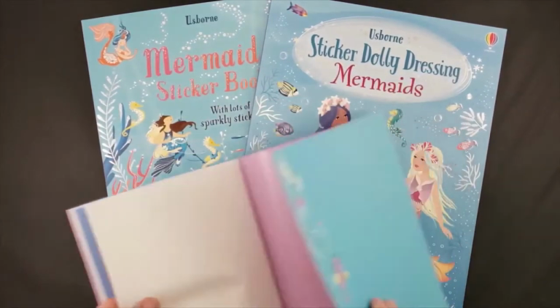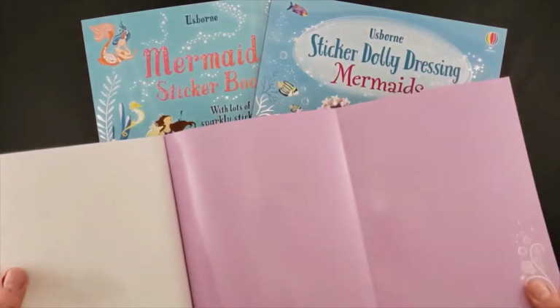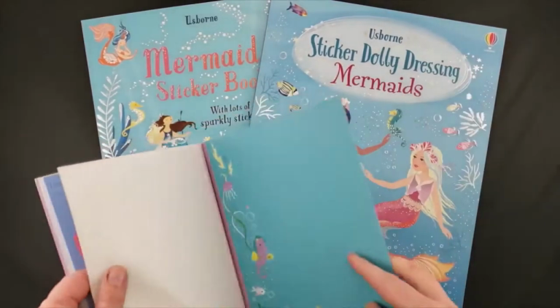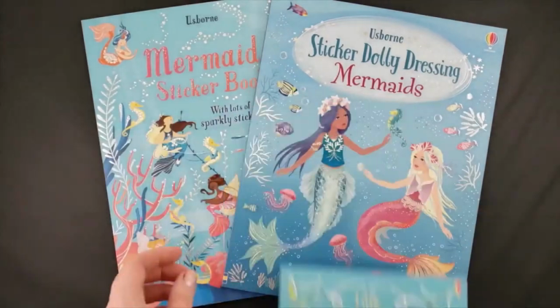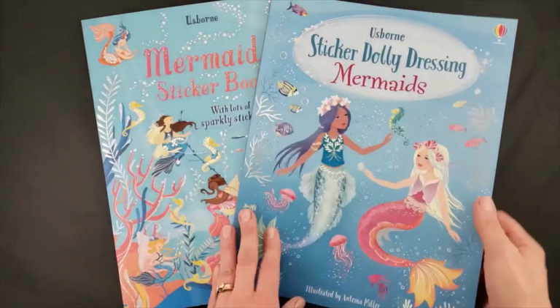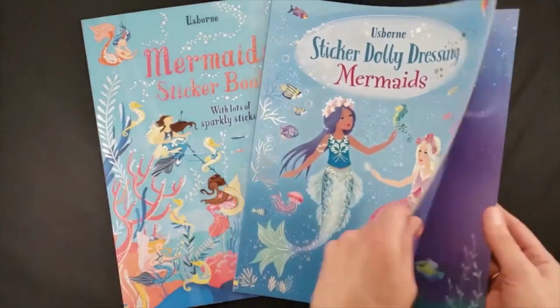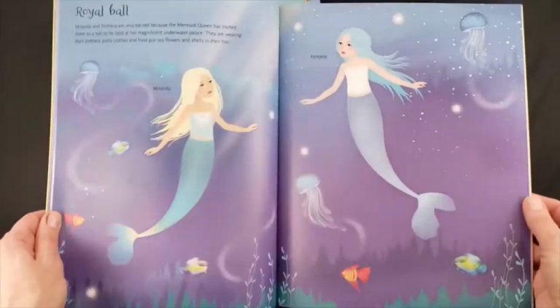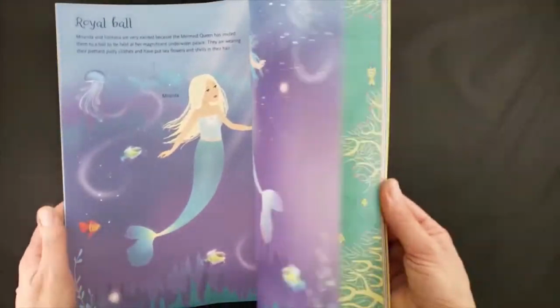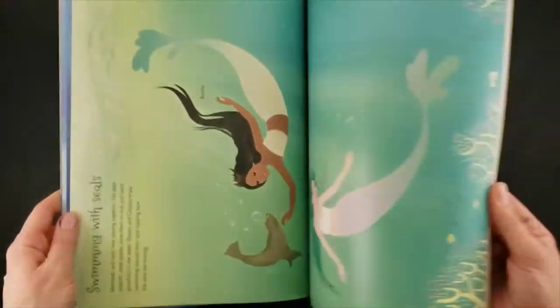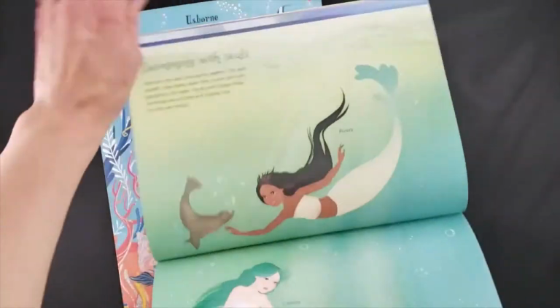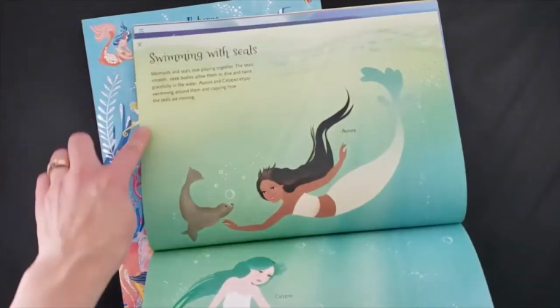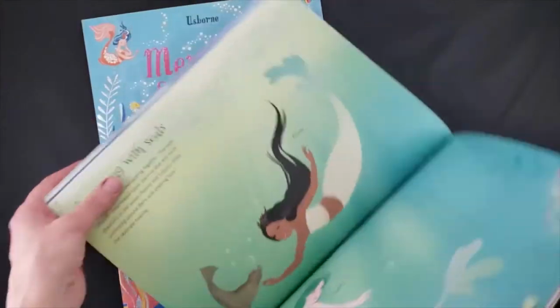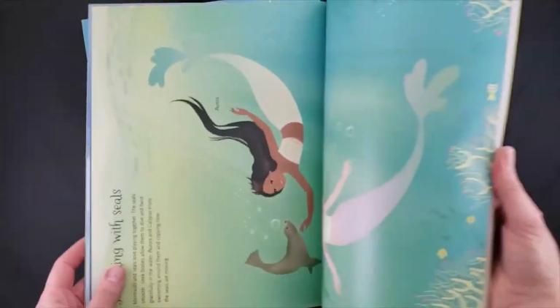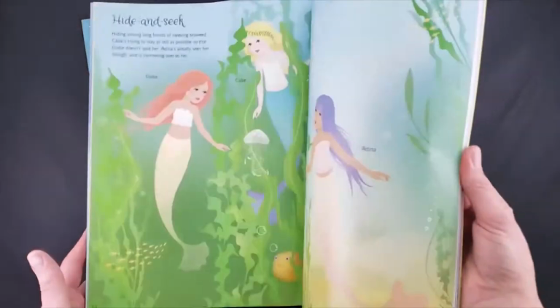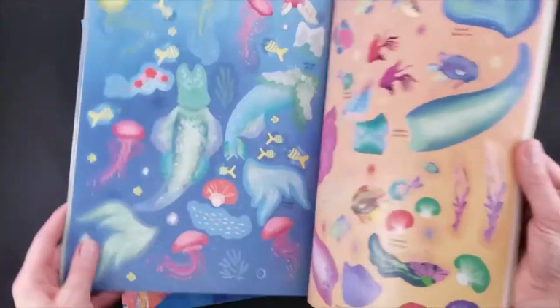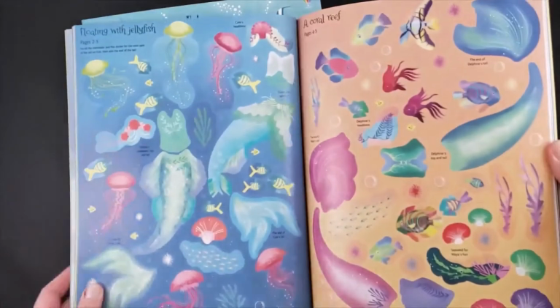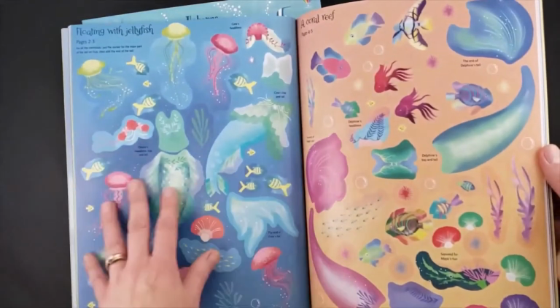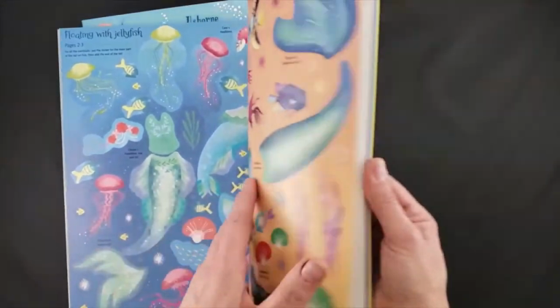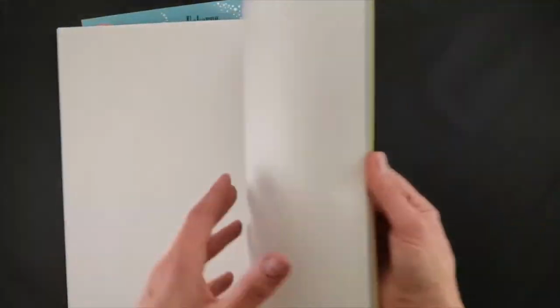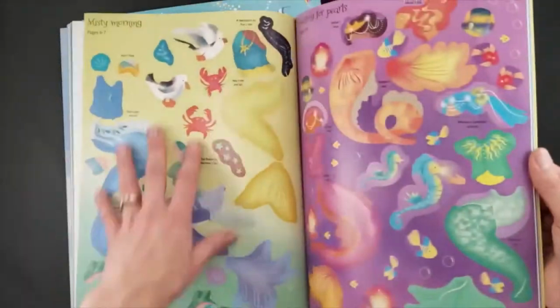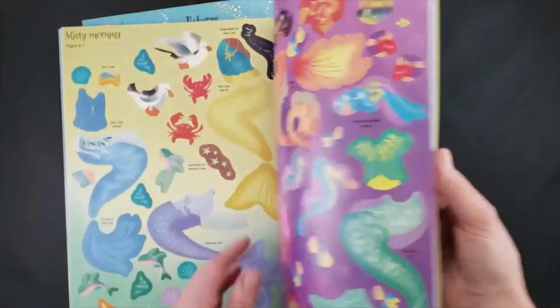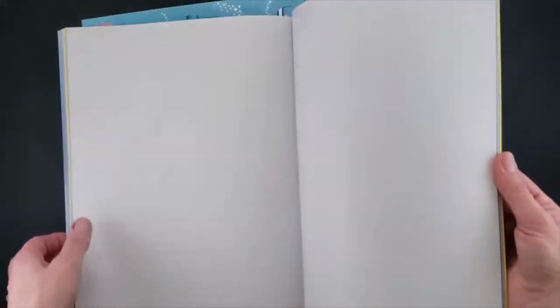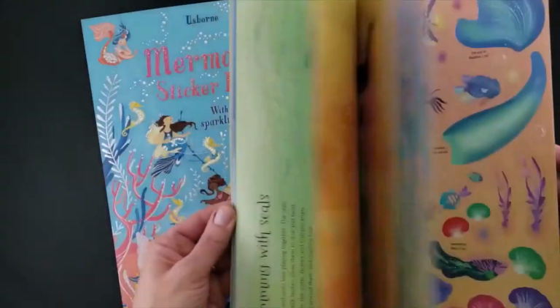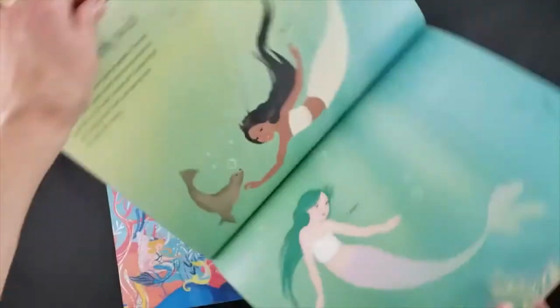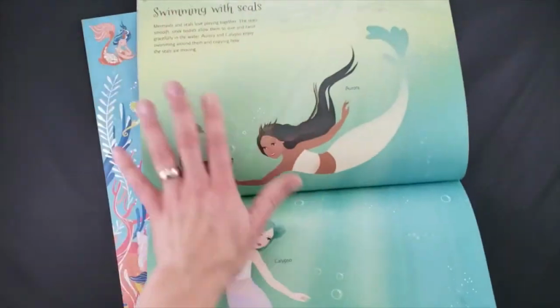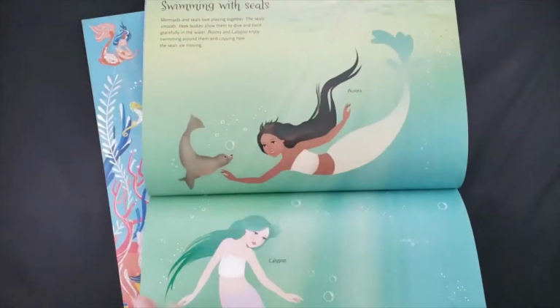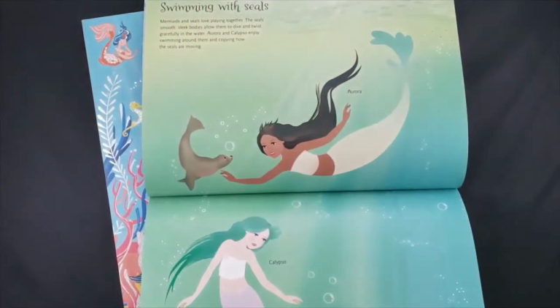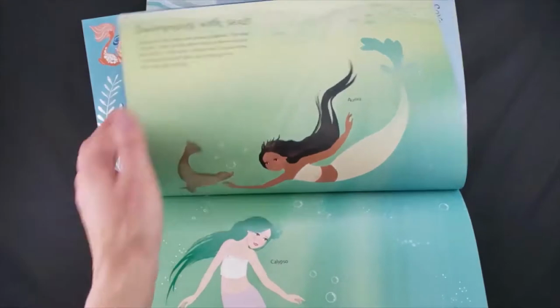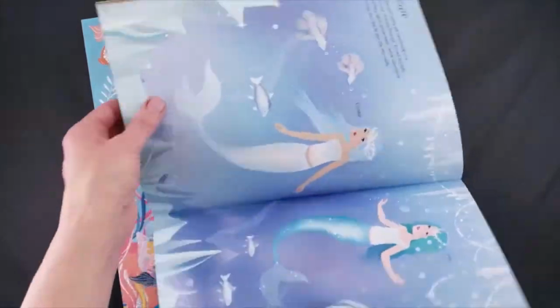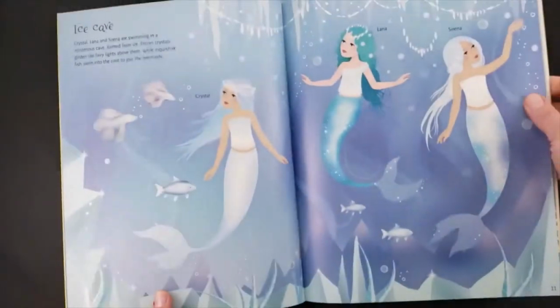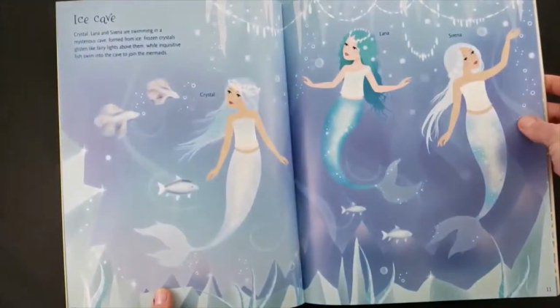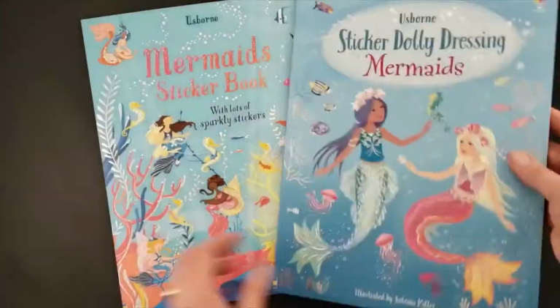Others are slightly larger and you can see that they have a little bit more of a story to them, and again you're going to be dressing the characters. These stickers are also repositionable a few times, but not as much as on the laminated pages of the smaller sticker books.